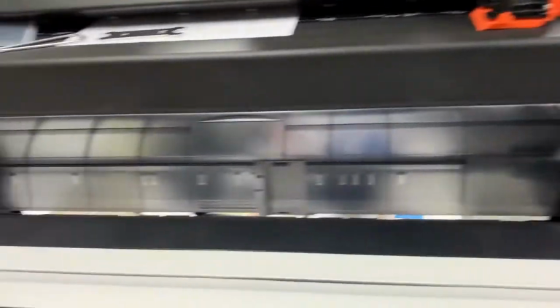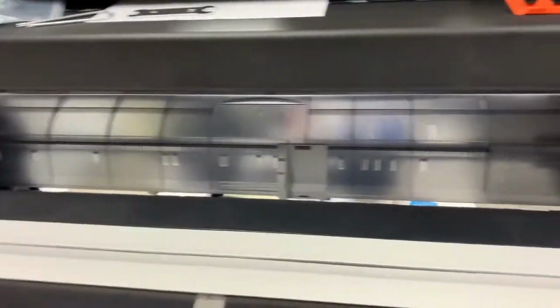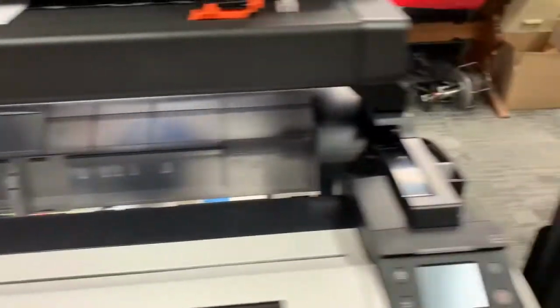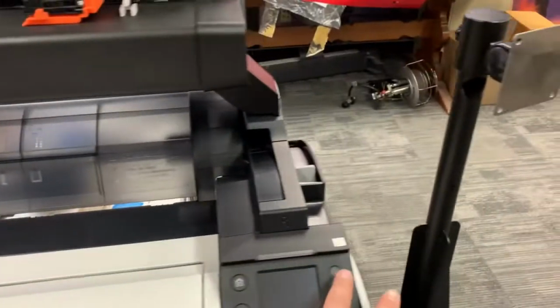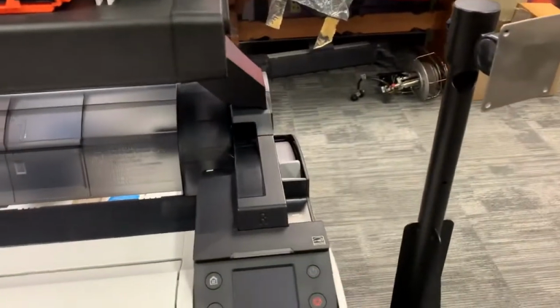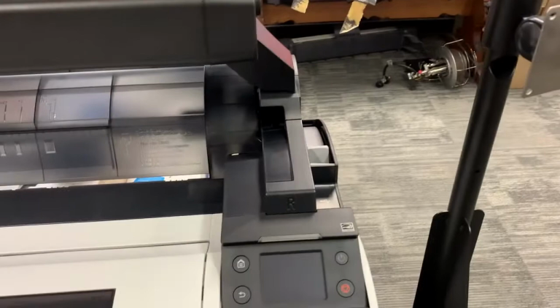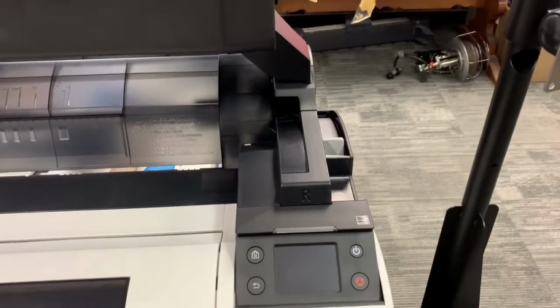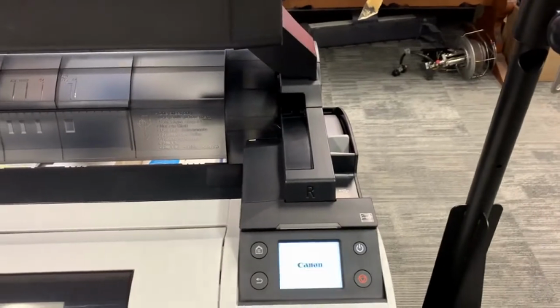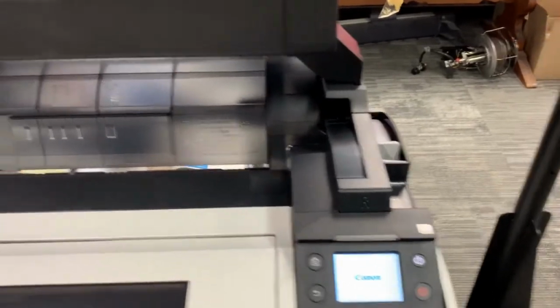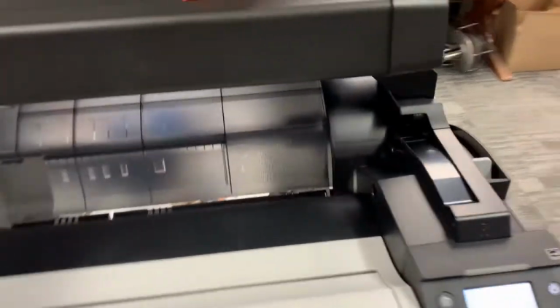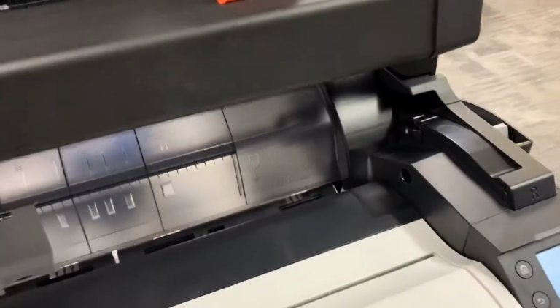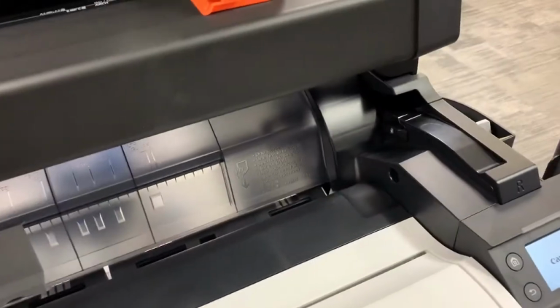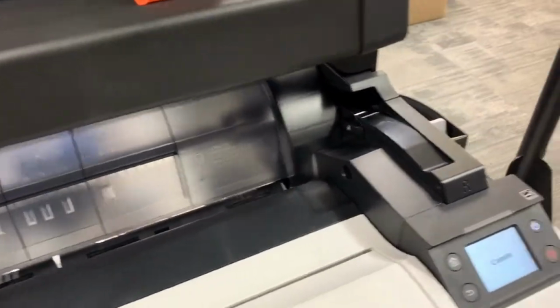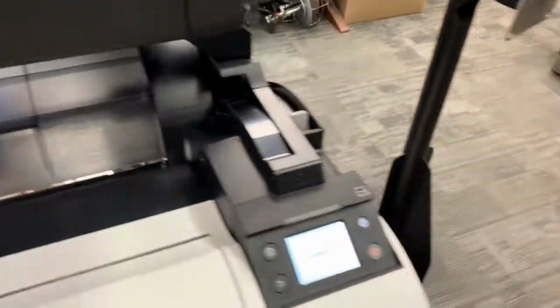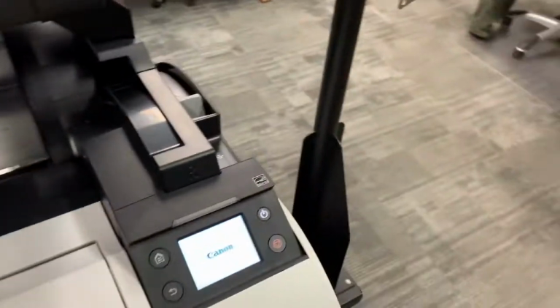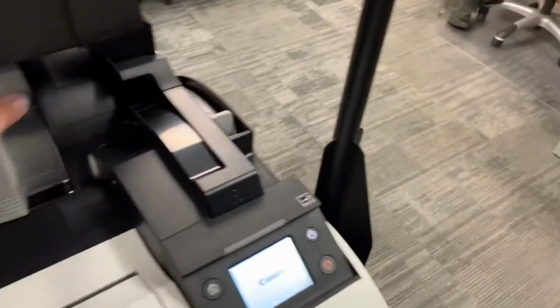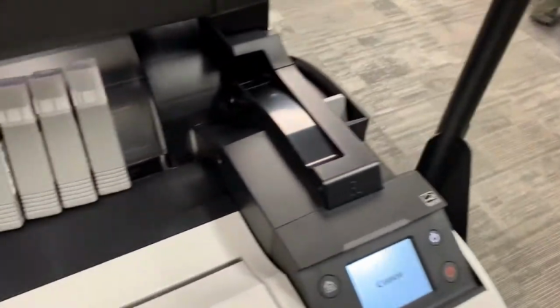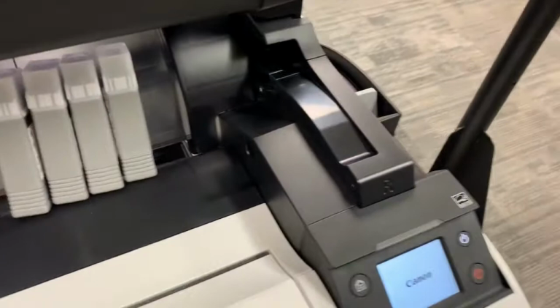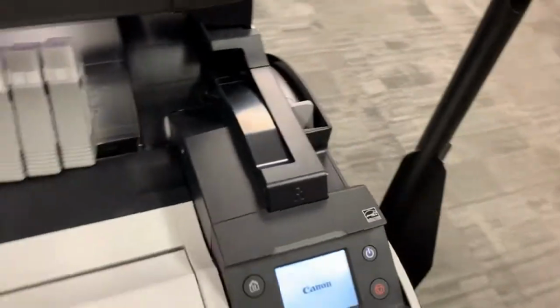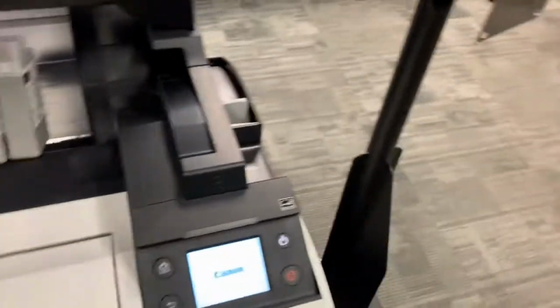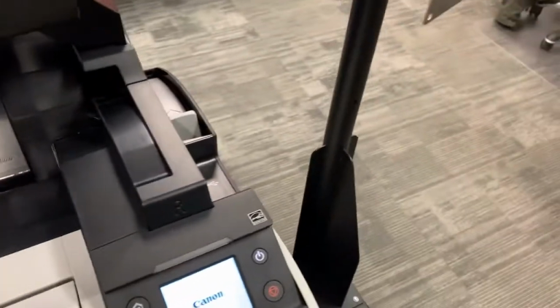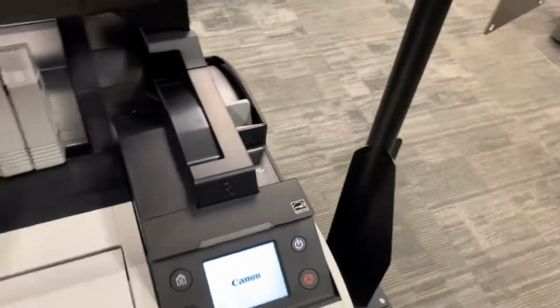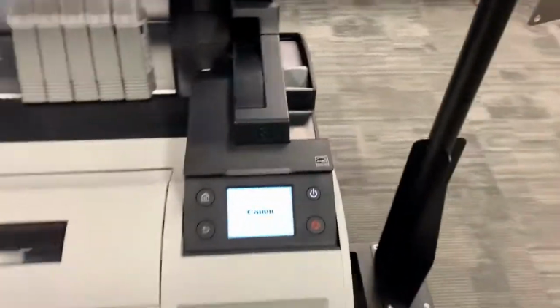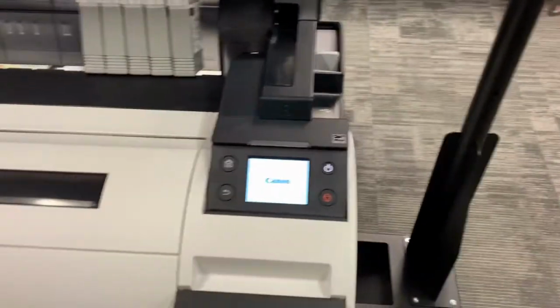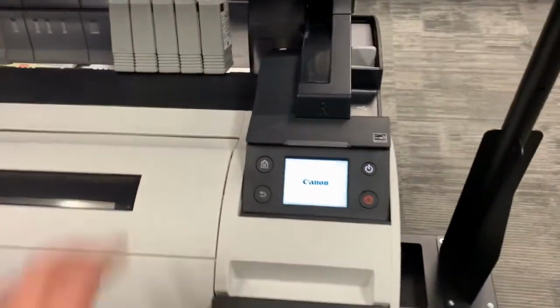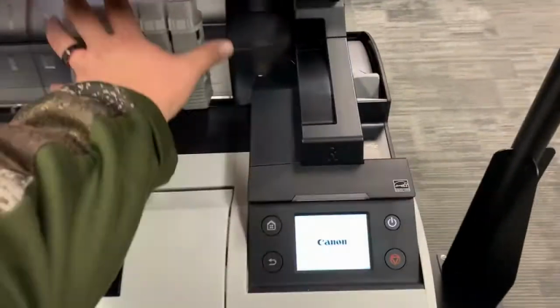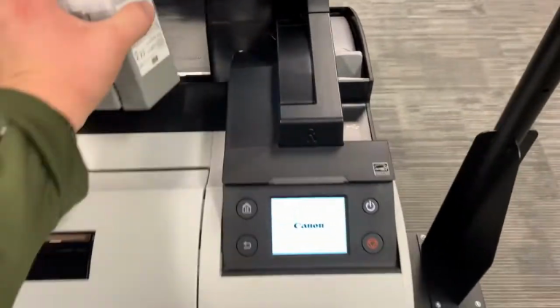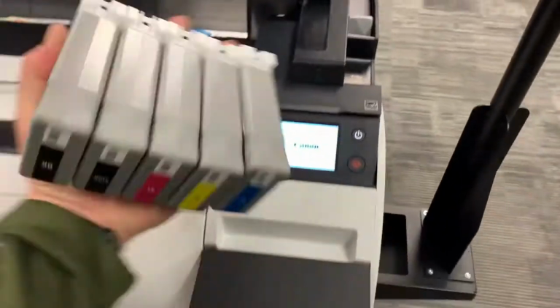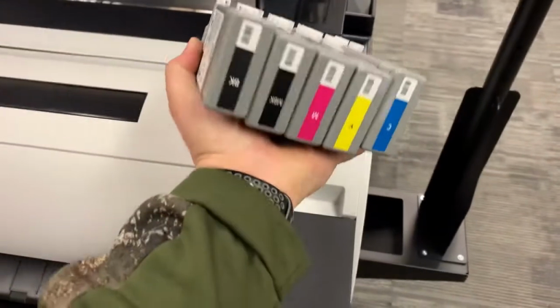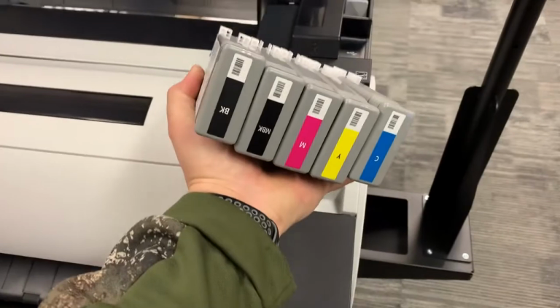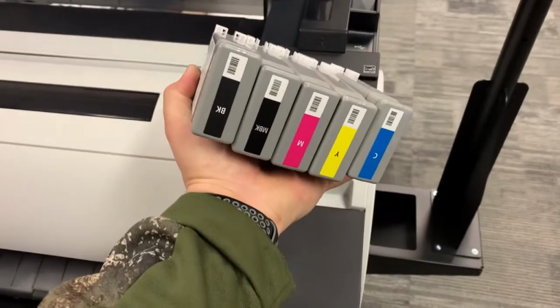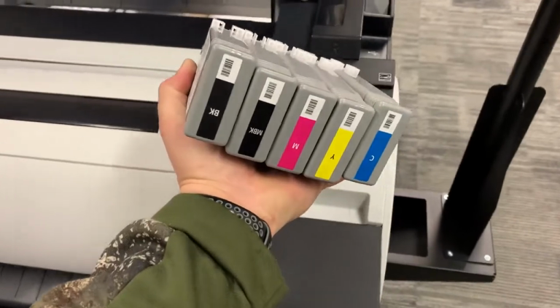The machine is plugged in now, so we're going to go ahead and power it on. It's going to ask you a few things — time zone, language — and then it's going to instruct you to put the starter ink tanks in.